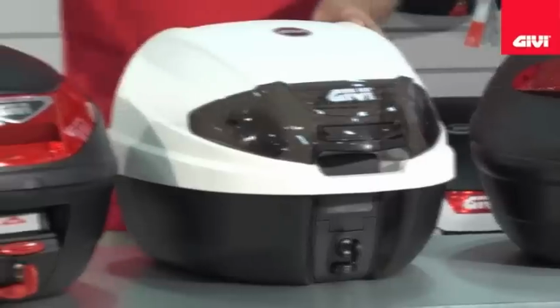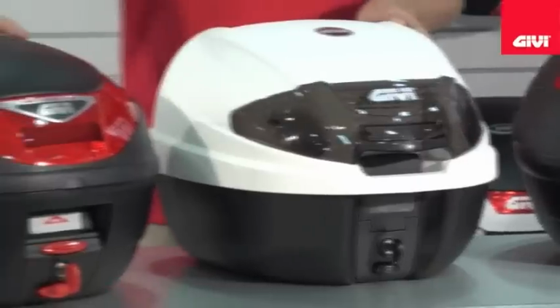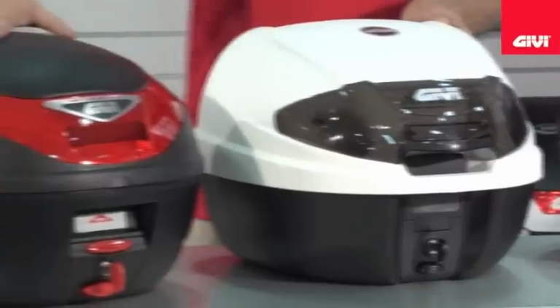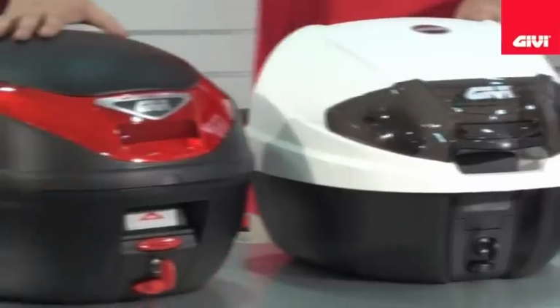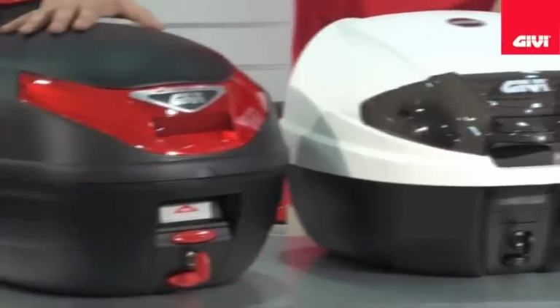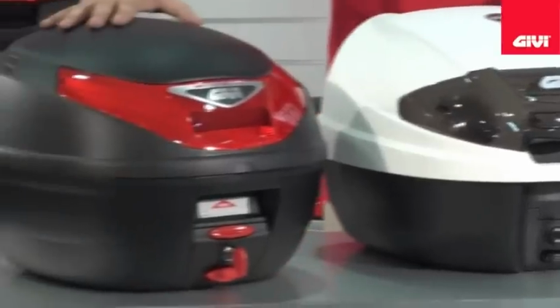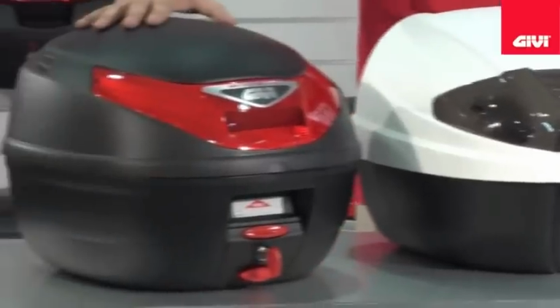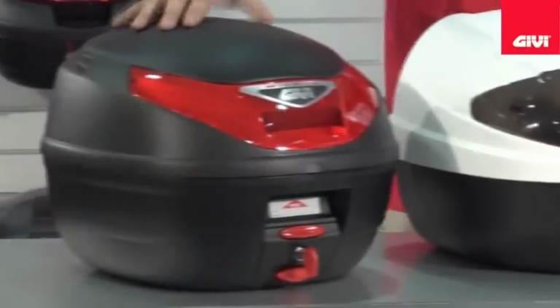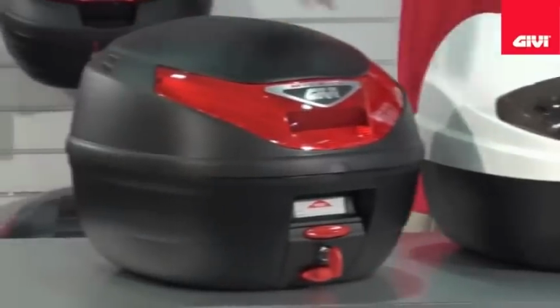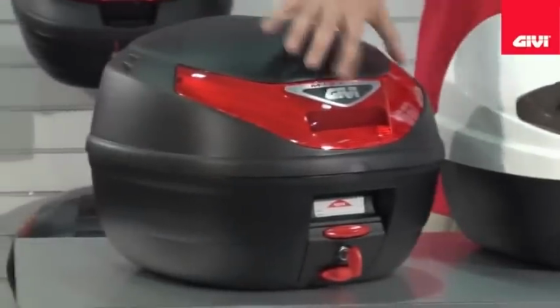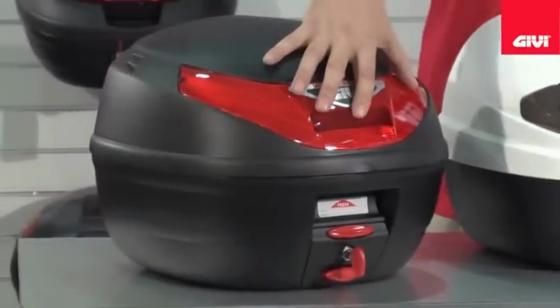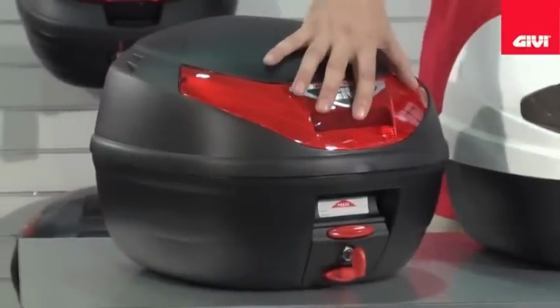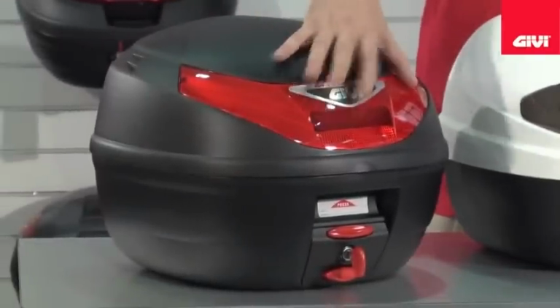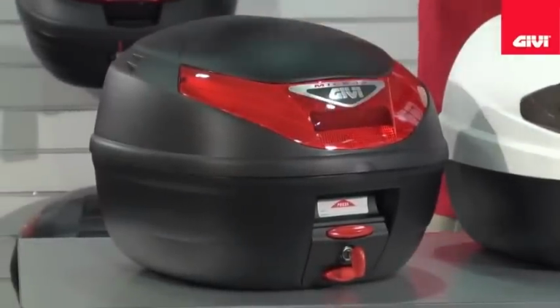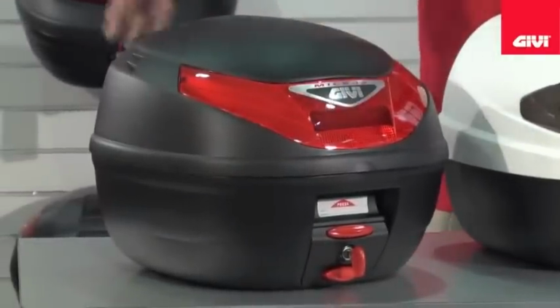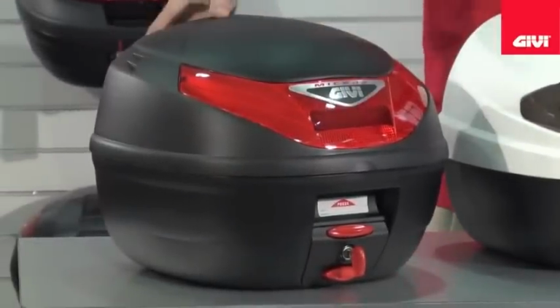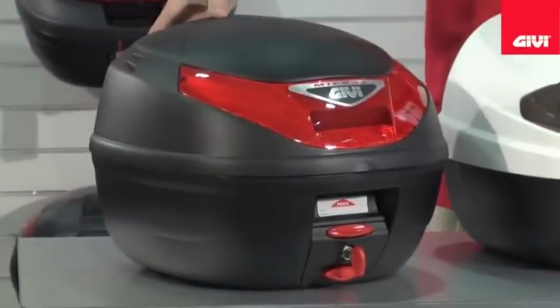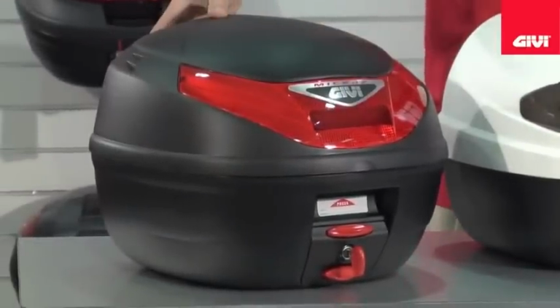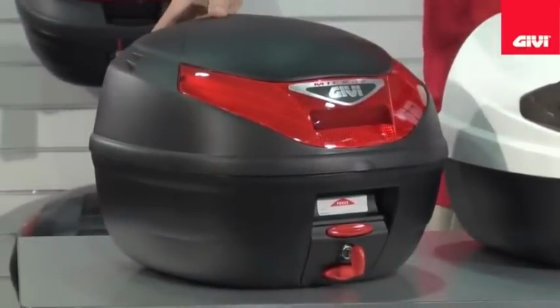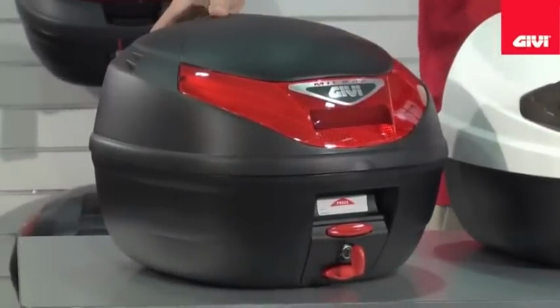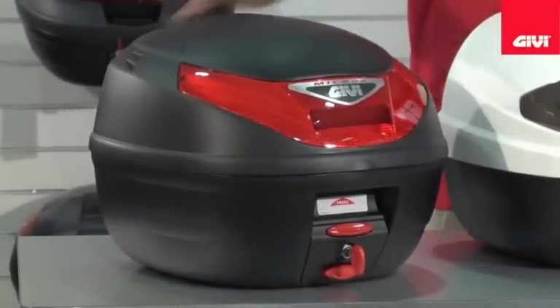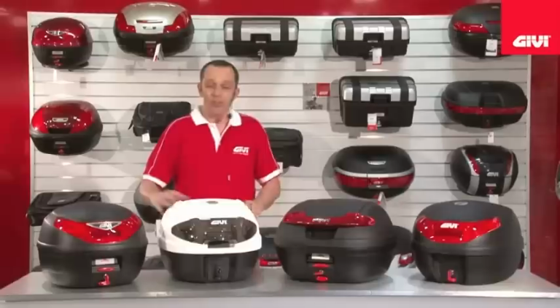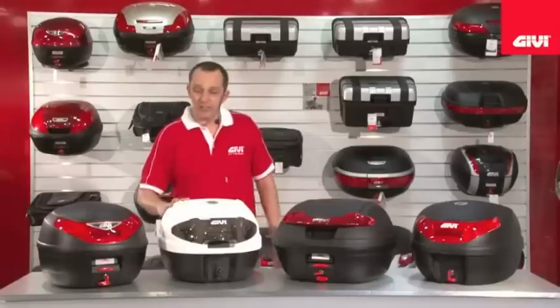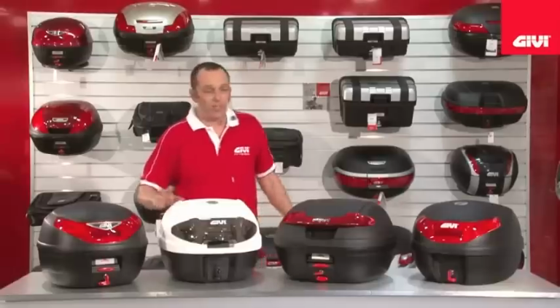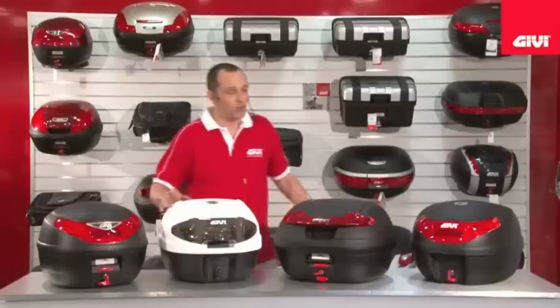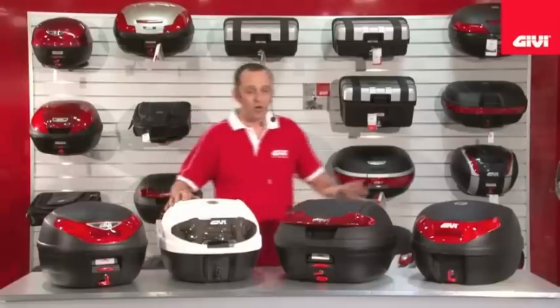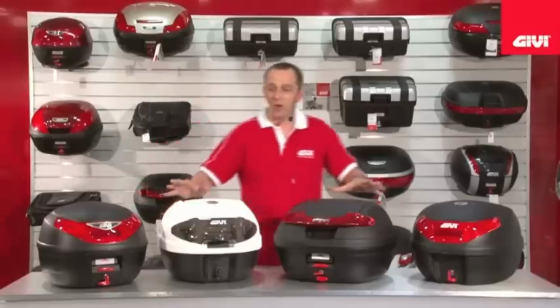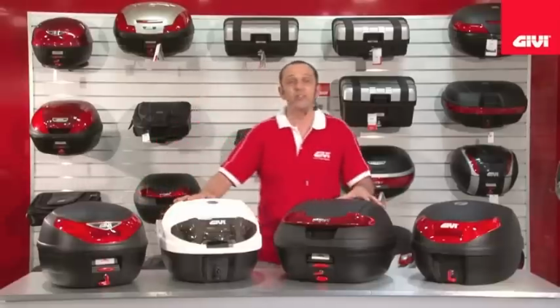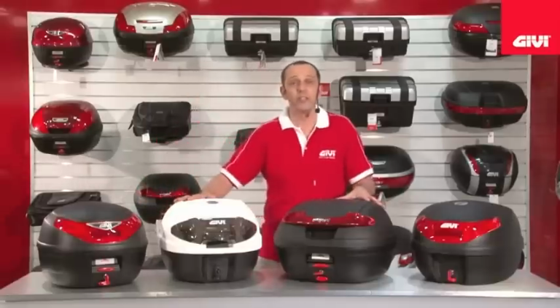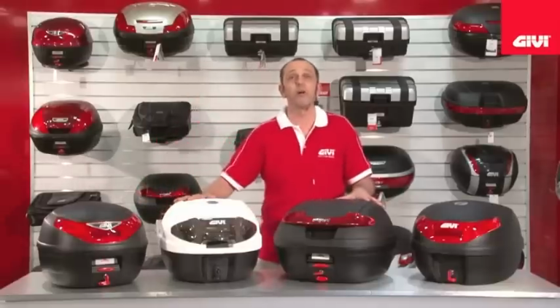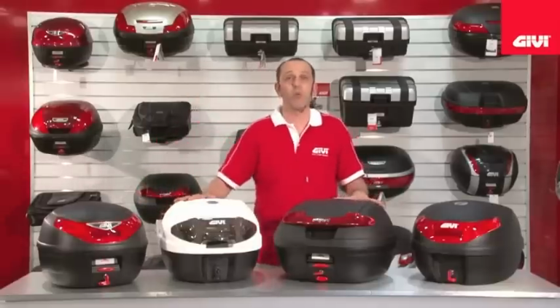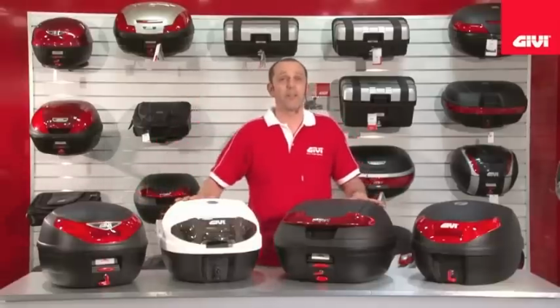And finally, the E260 here also features a brake light option and rear back pad. This is your monolock series part one.